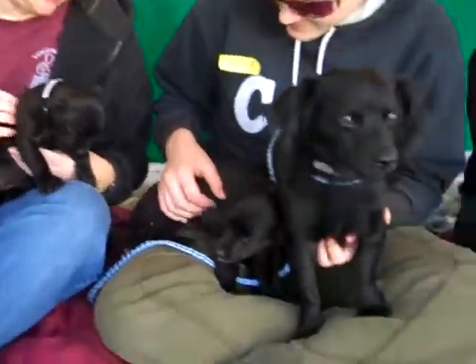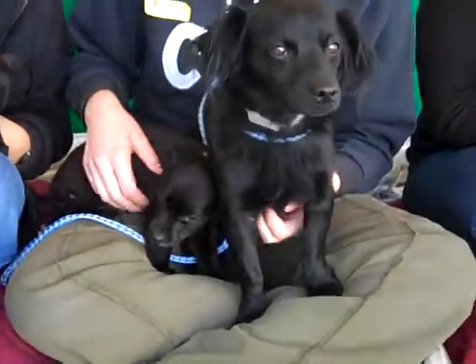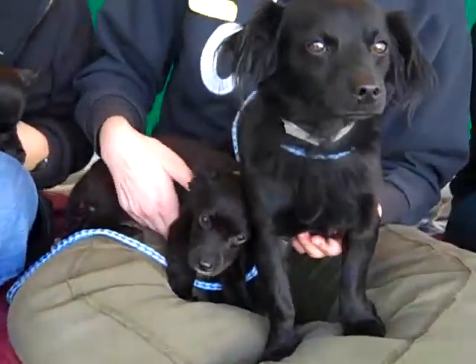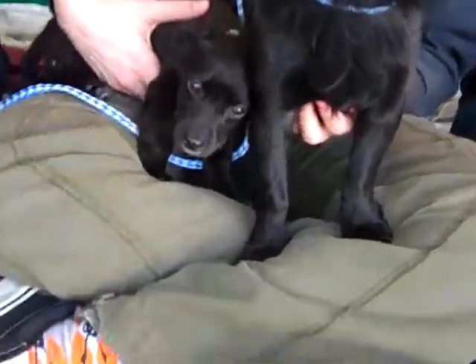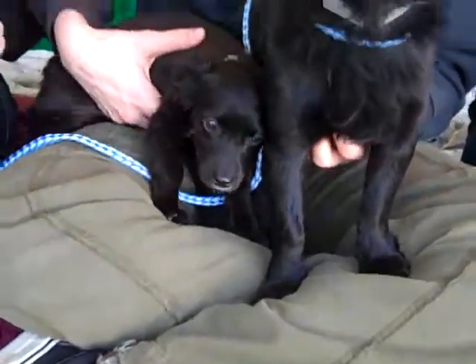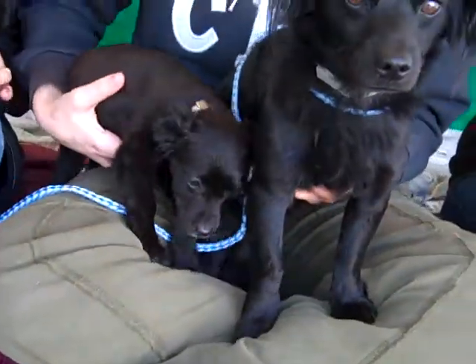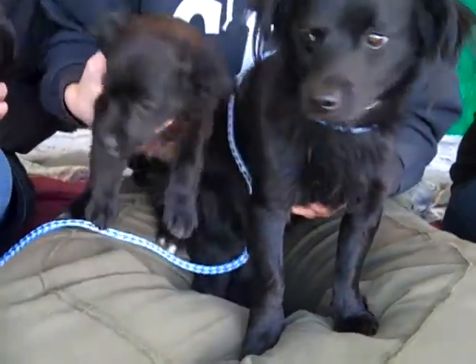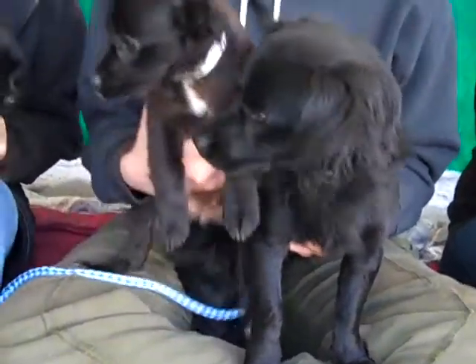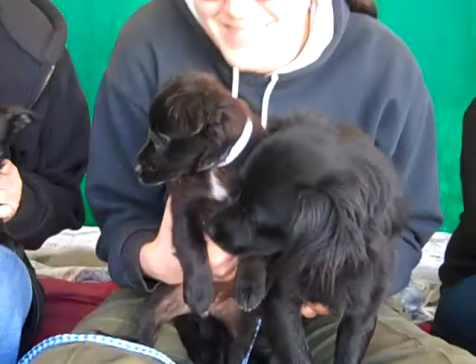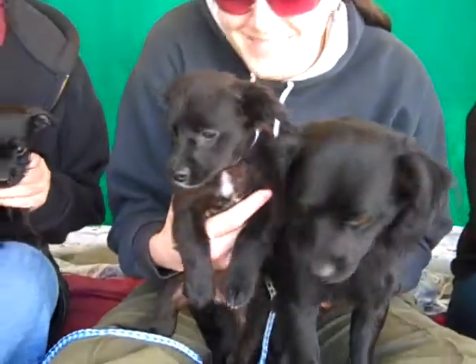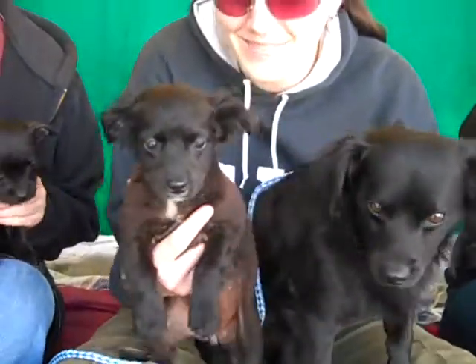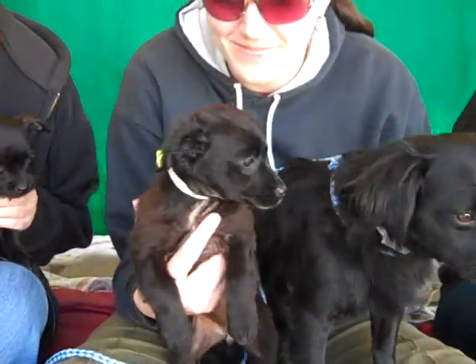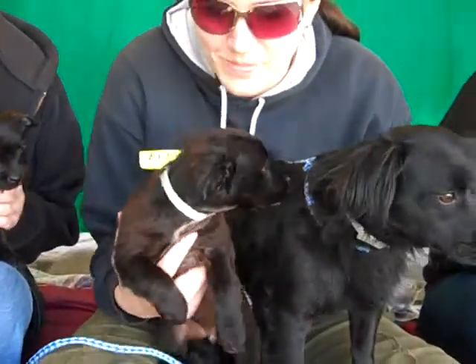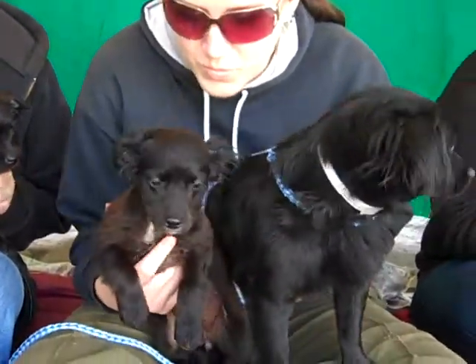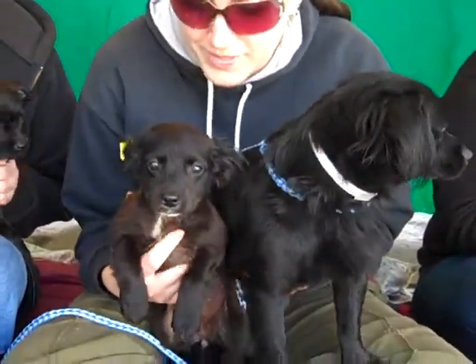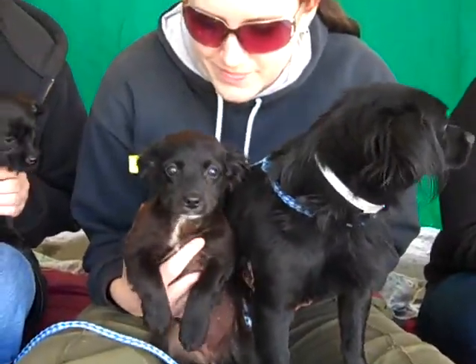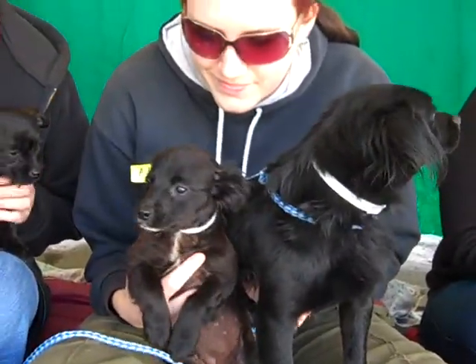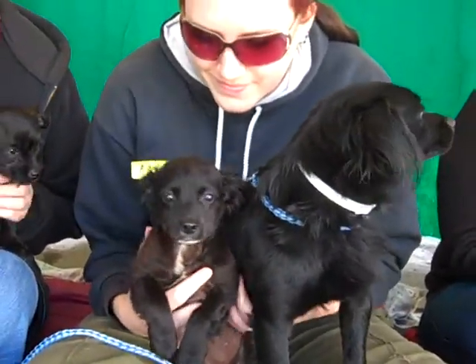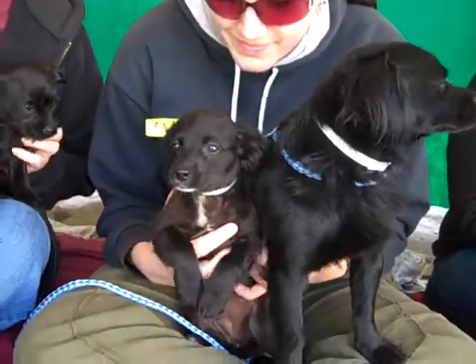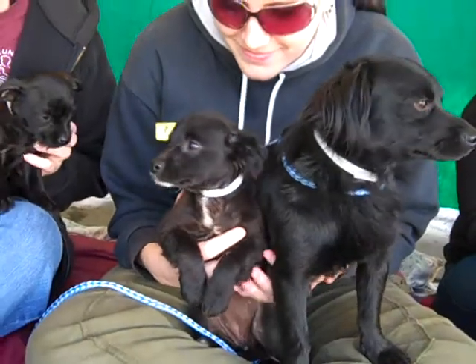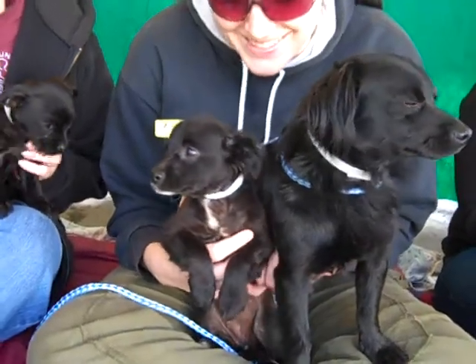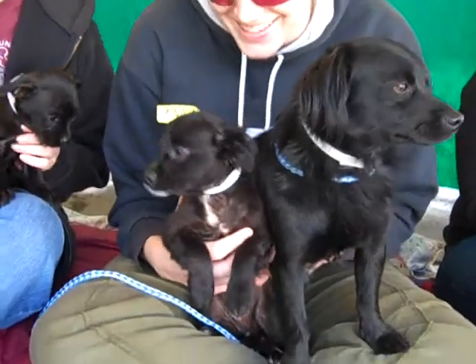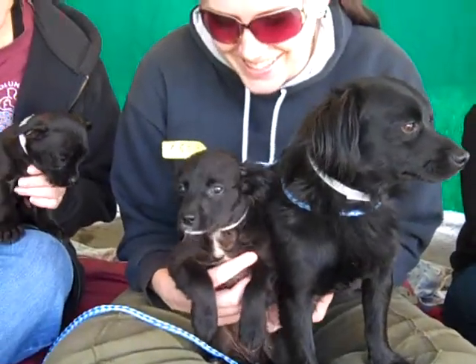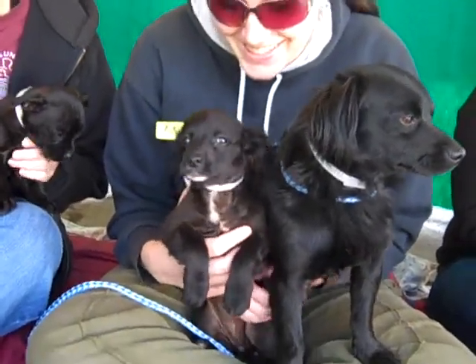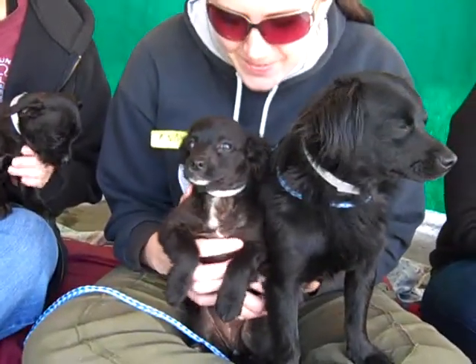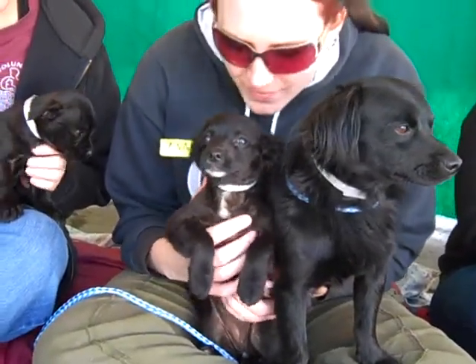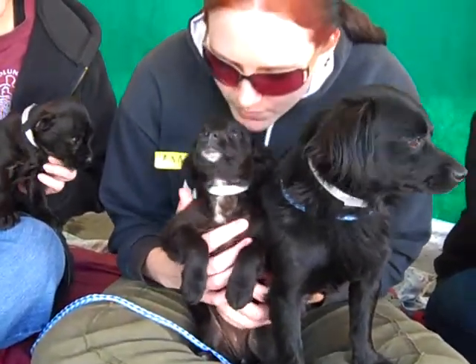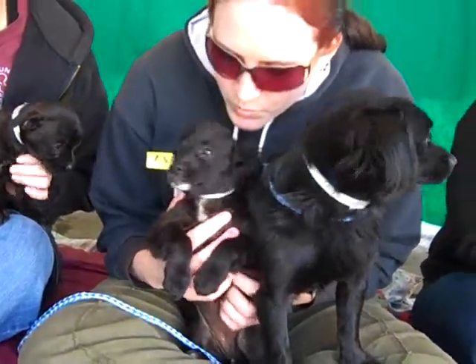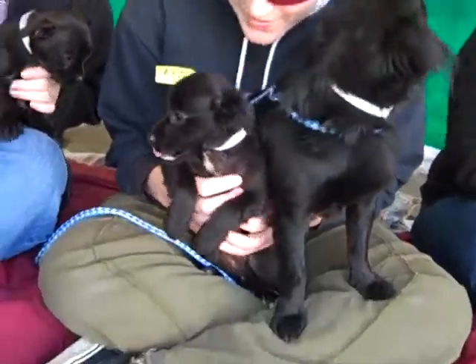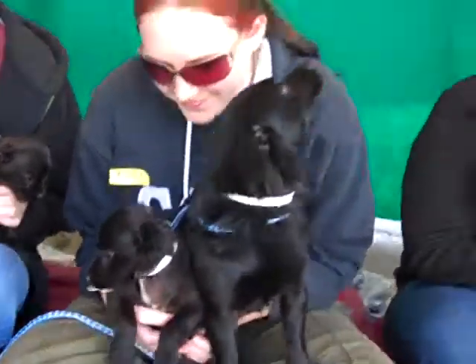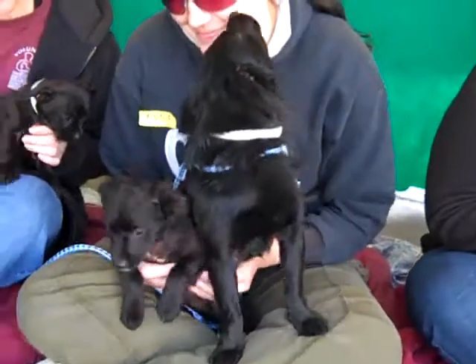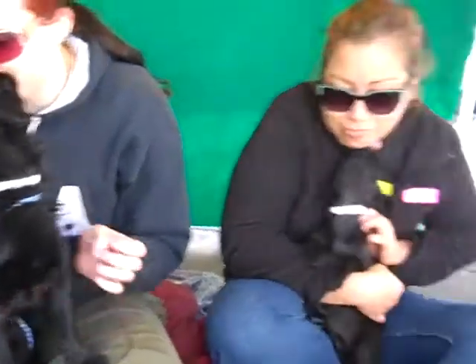In the middle here is Rose, A4661294, and Rose is the daddy's girl. She has a little white spot on her chest and likes to be close. Also 6 and a half pounds, also two months old.